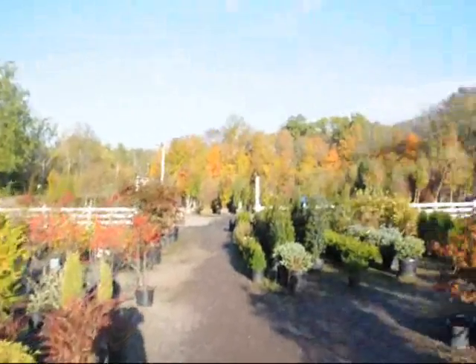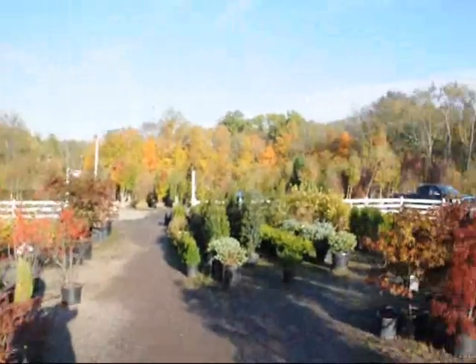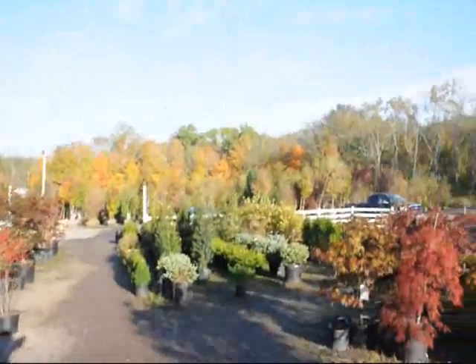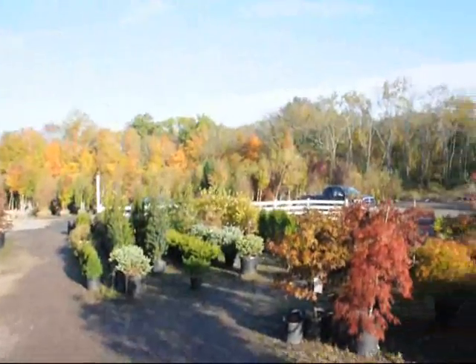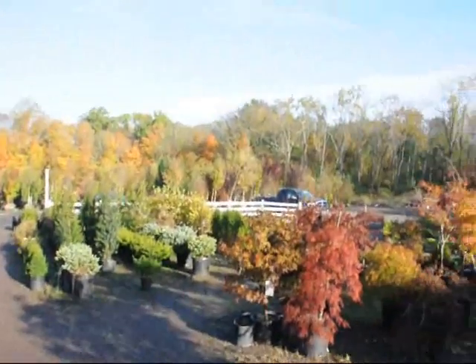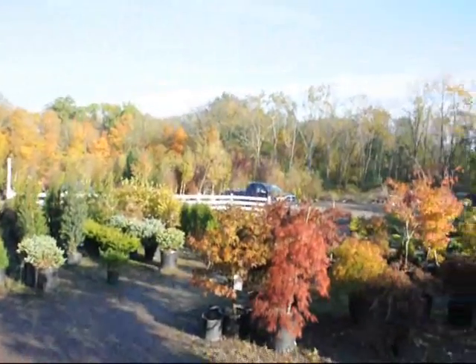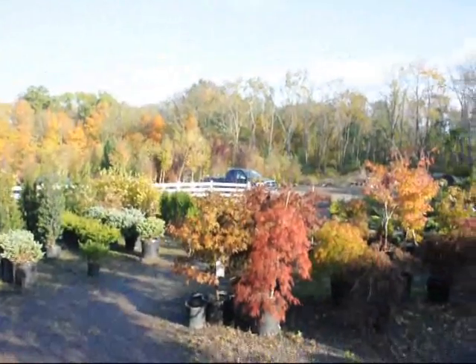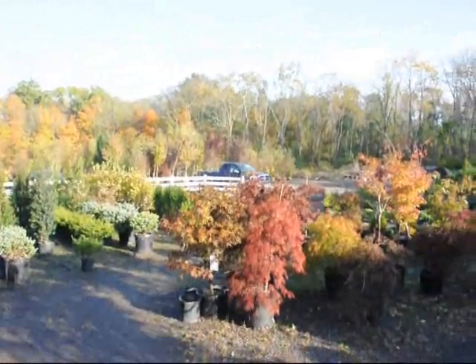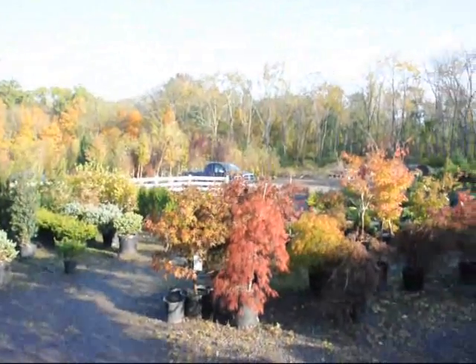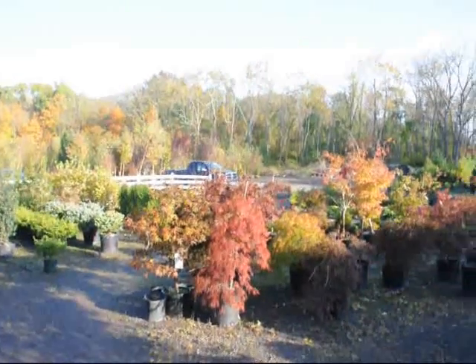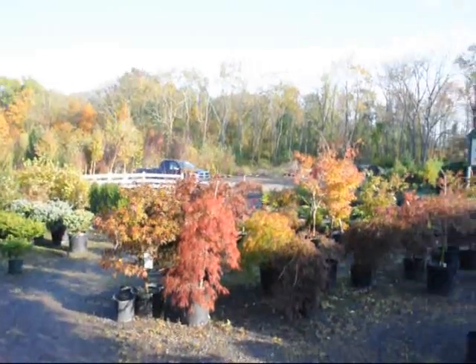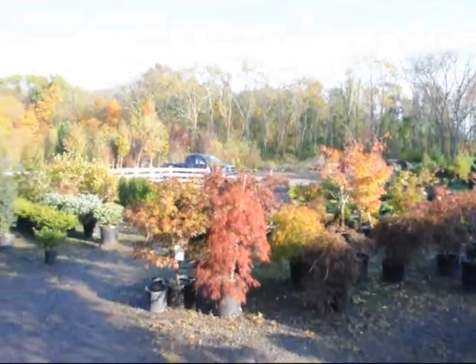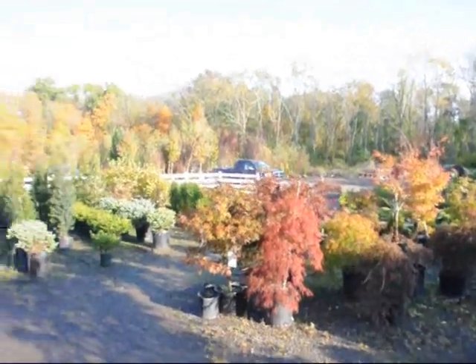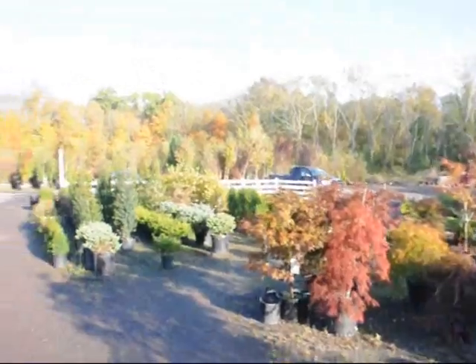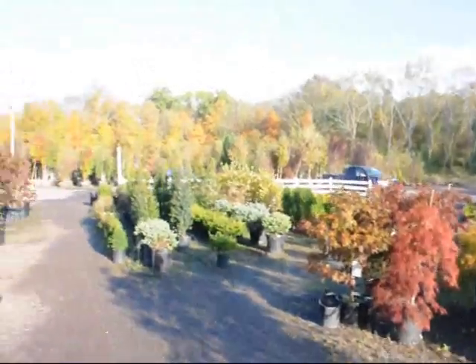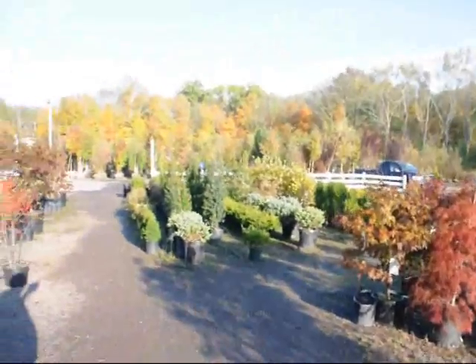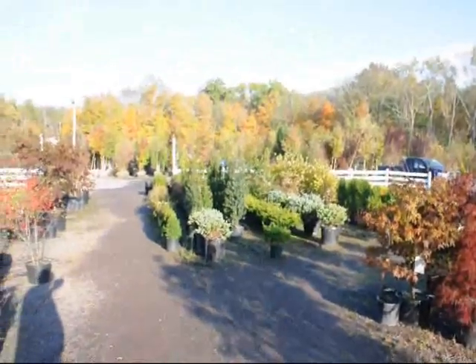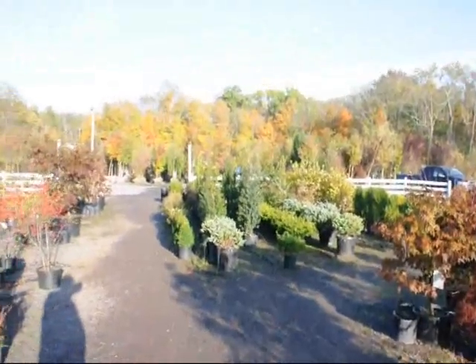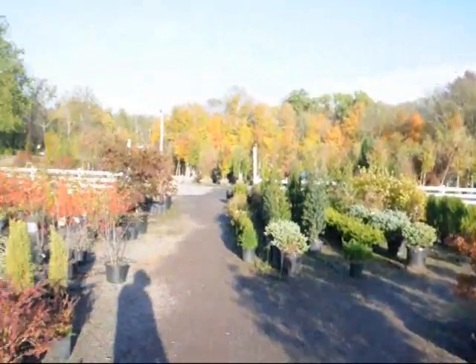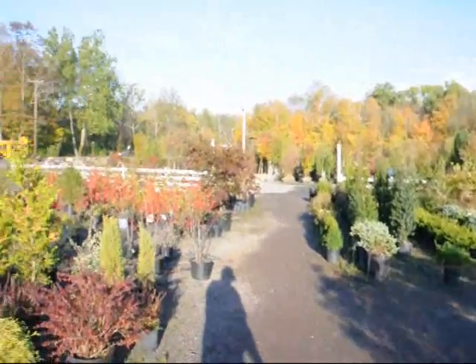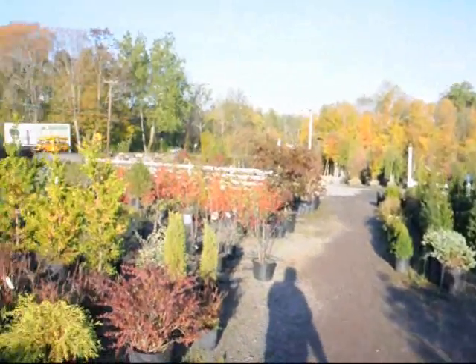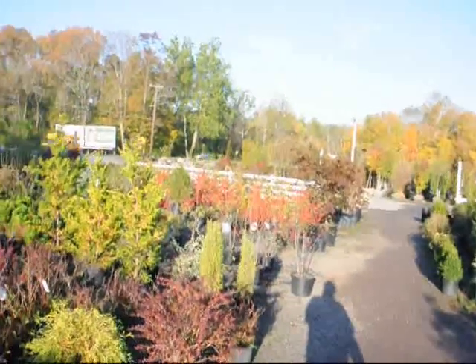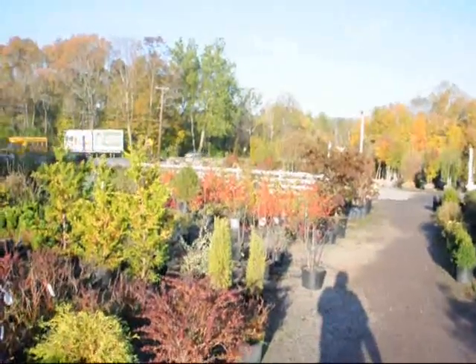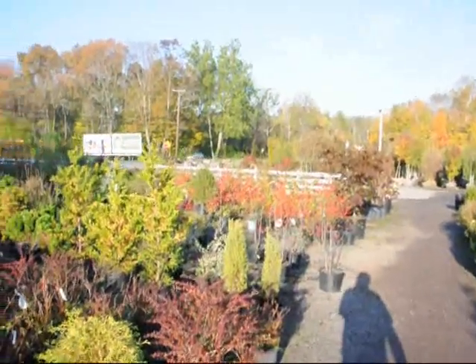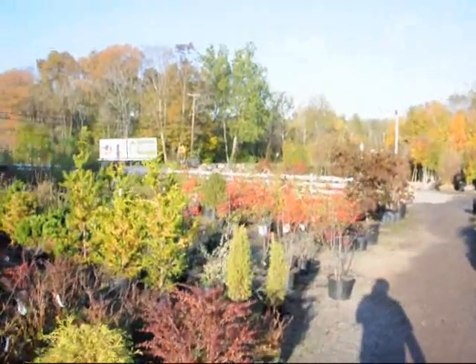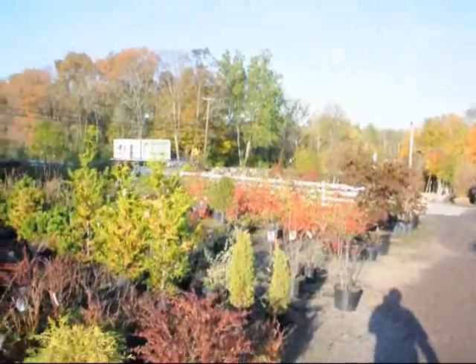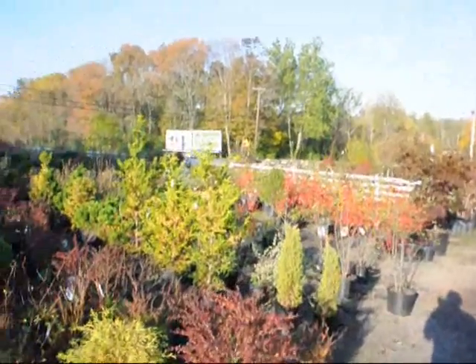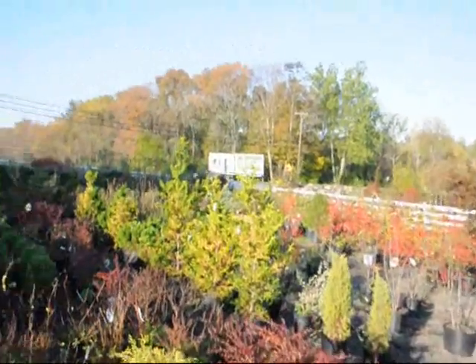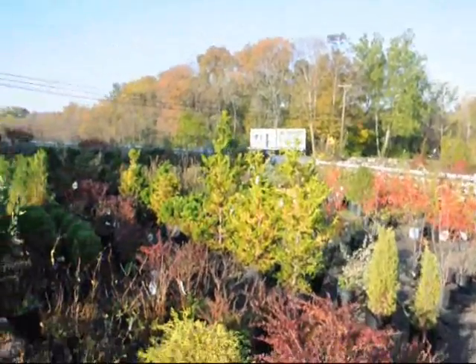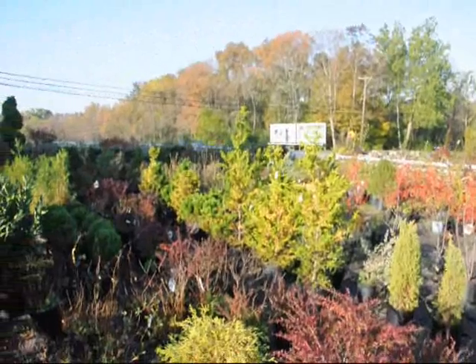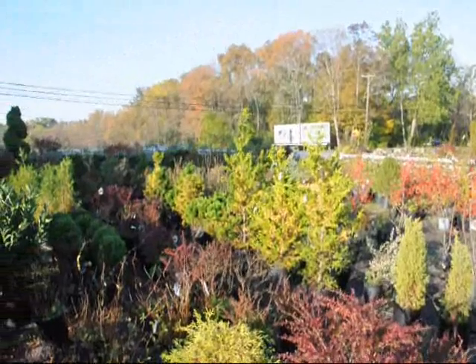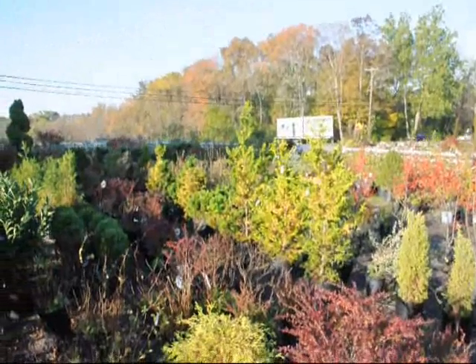We also have a full line of stone and flagstone if you need to do hardscaping. And we have a lot of different kinds of maples, evergreens, viburnums, and winterberry hollies. So just give us a call.